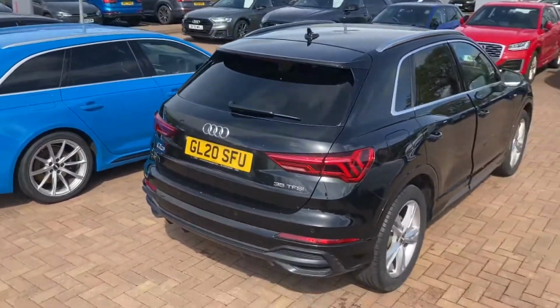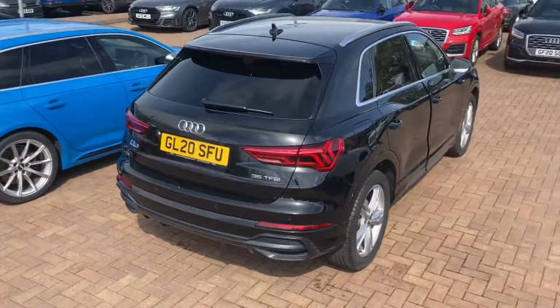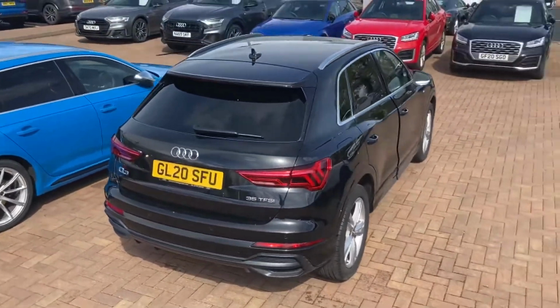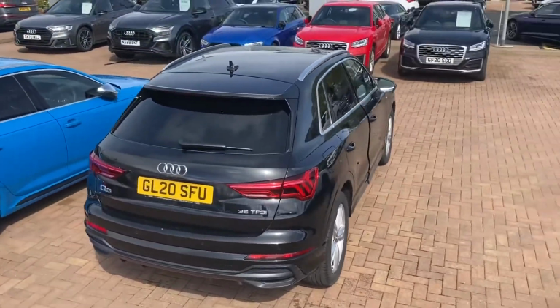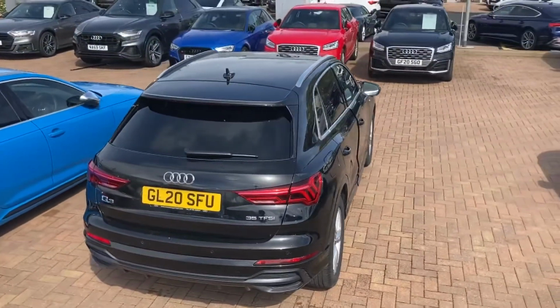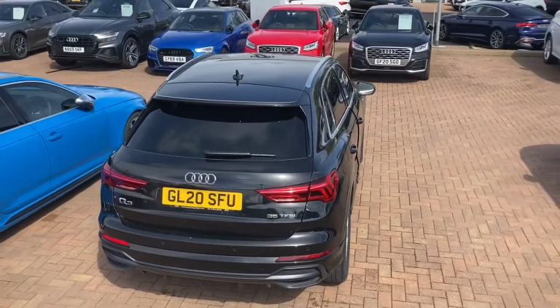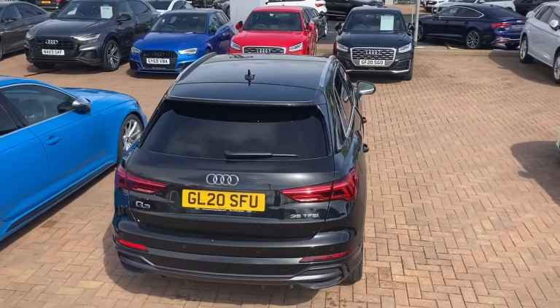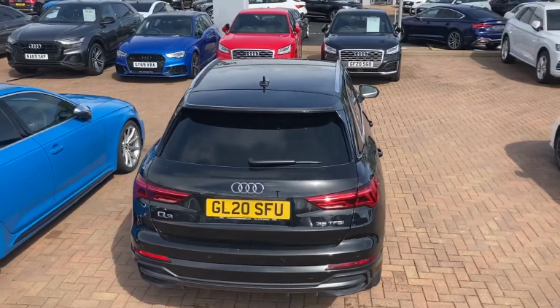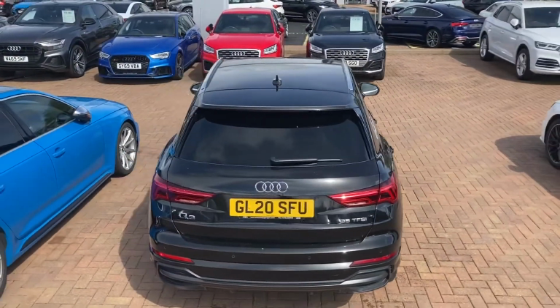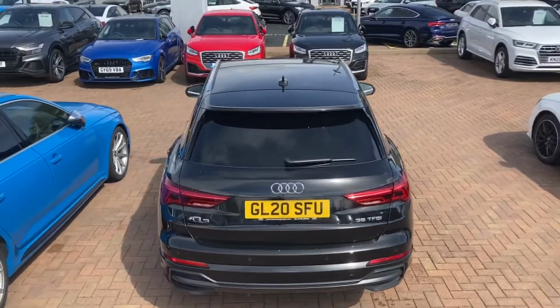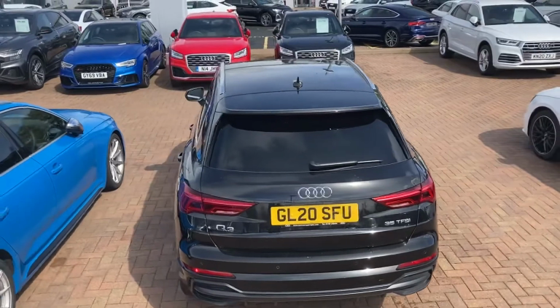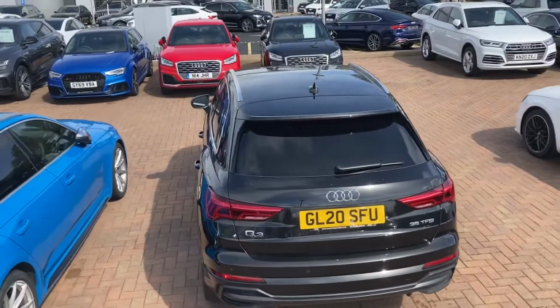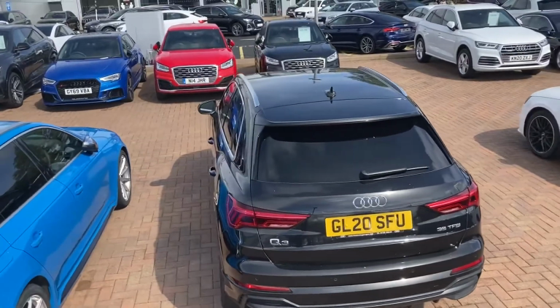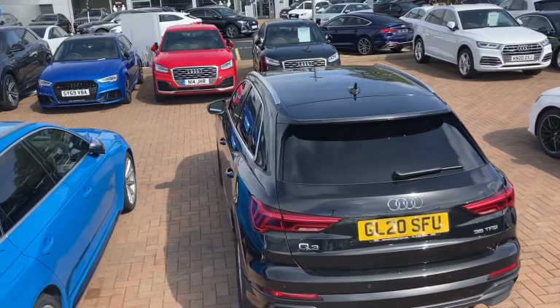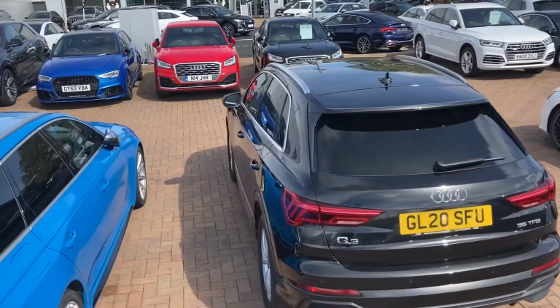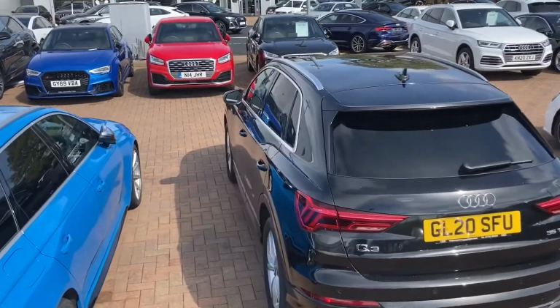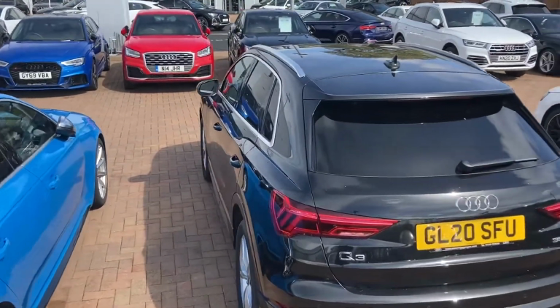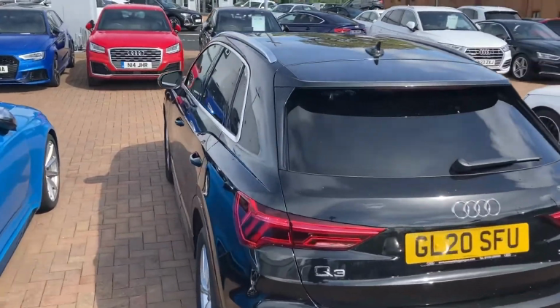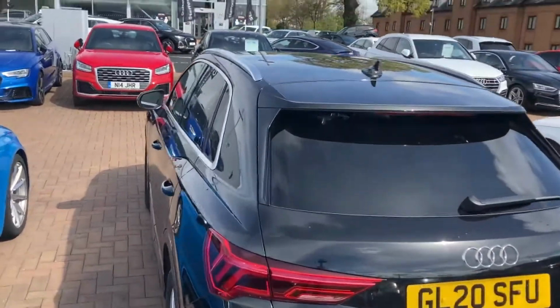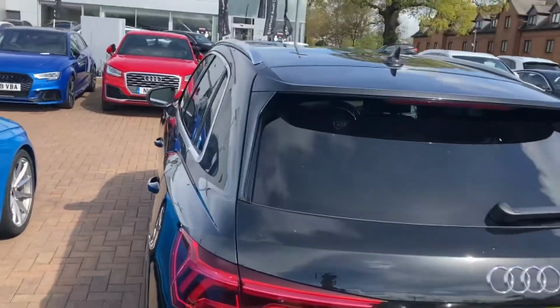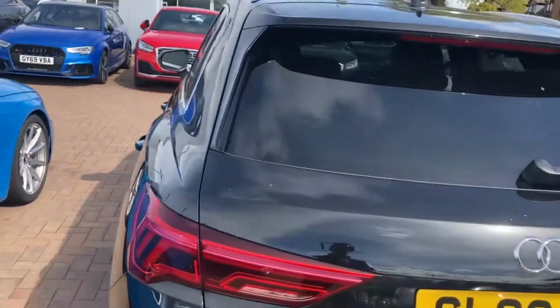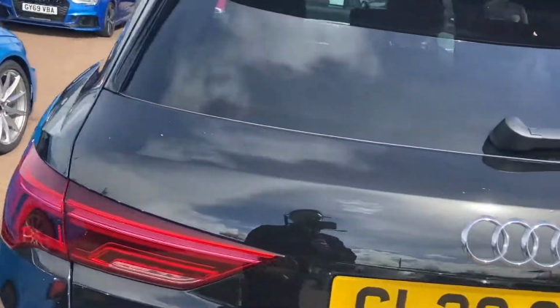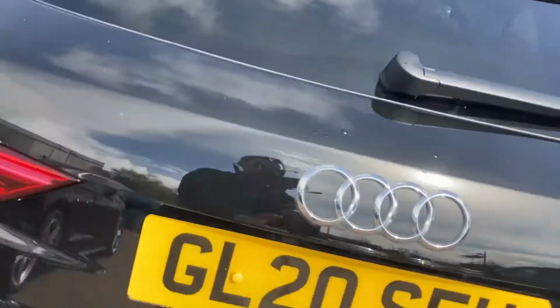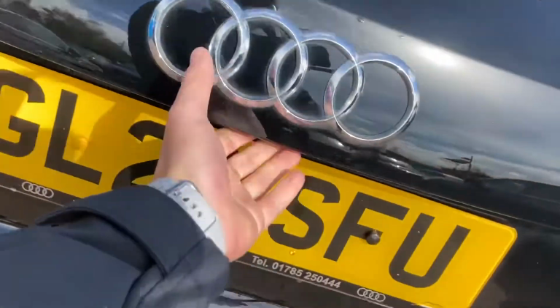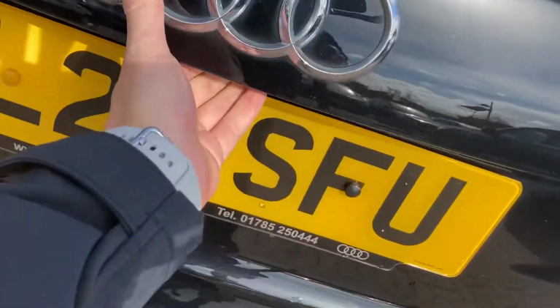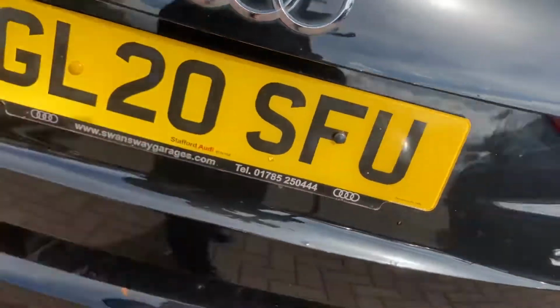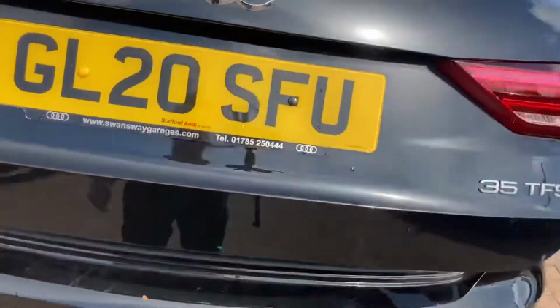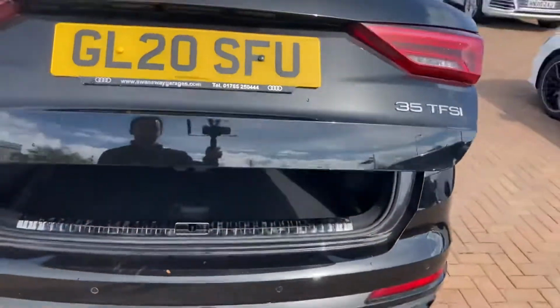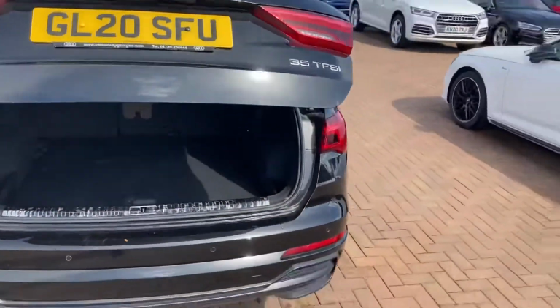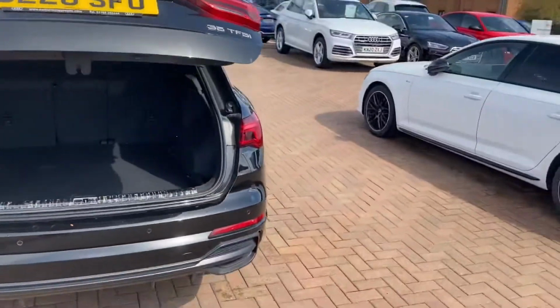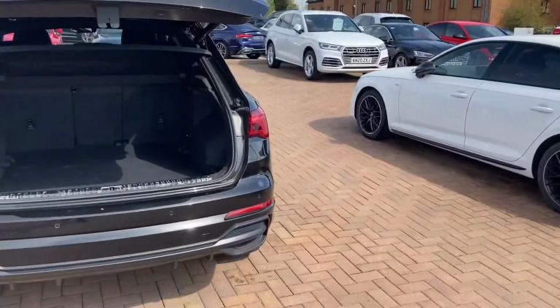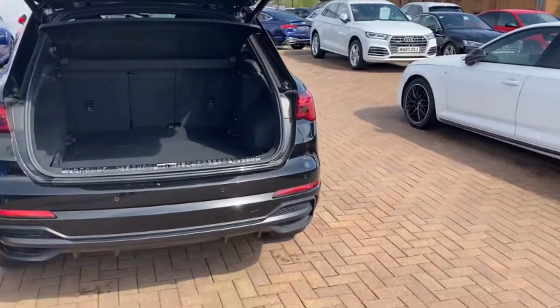We've got the side skirt insert in the platinum grey mat, privacy glass on the back windows, and we've got front and rear parking sensors as well — really helpful when you're trying to get into those tight car parking spaces at the supermarket.